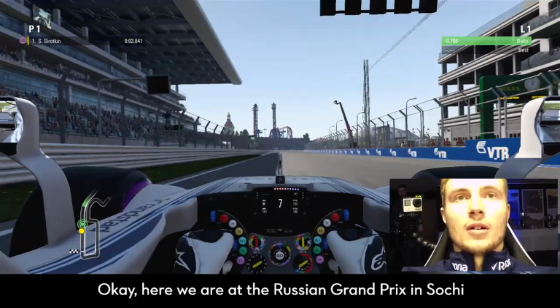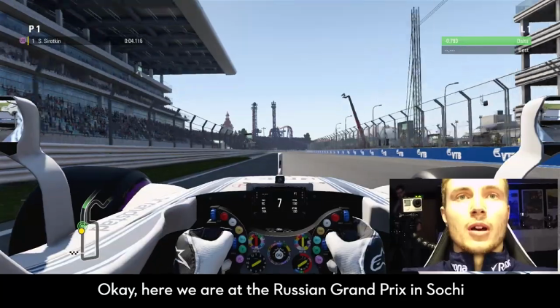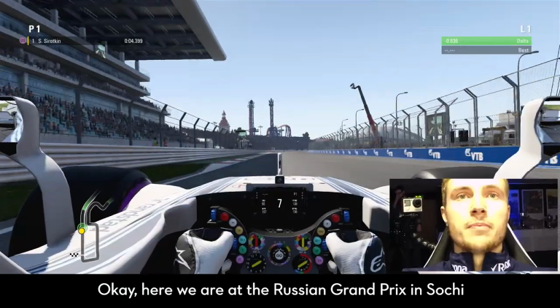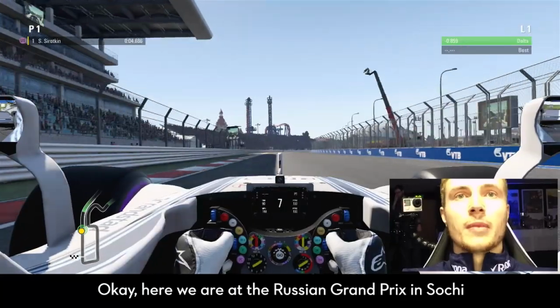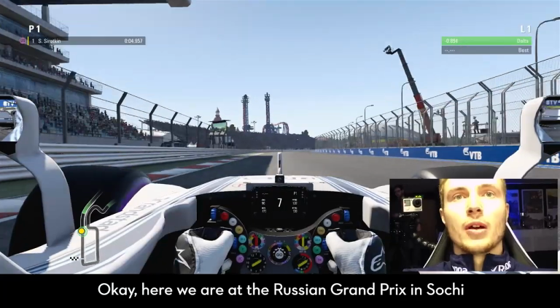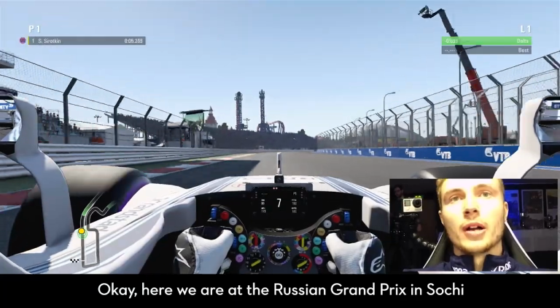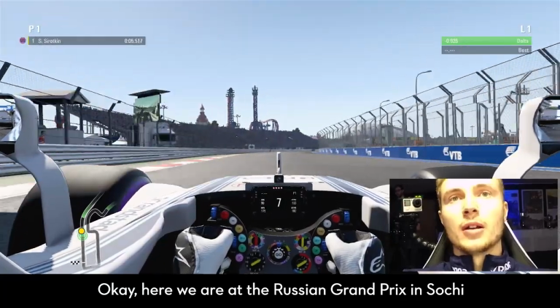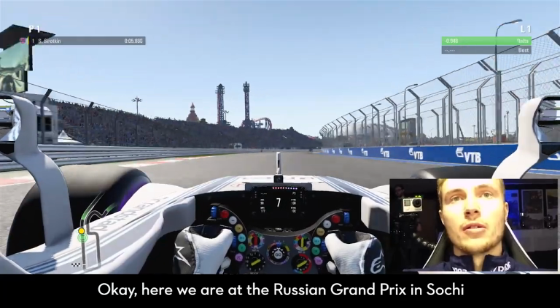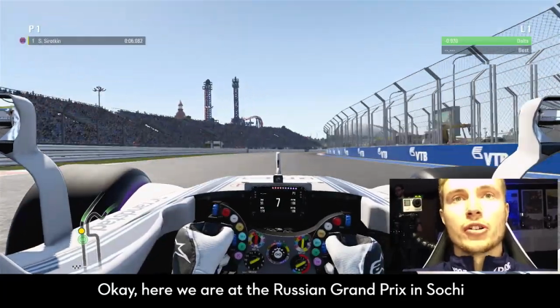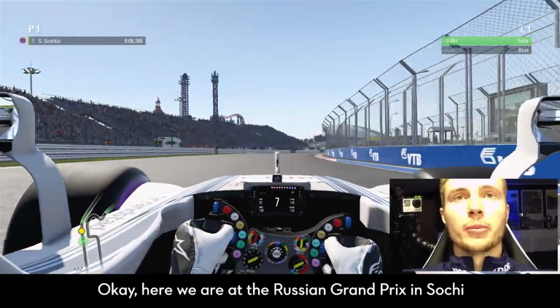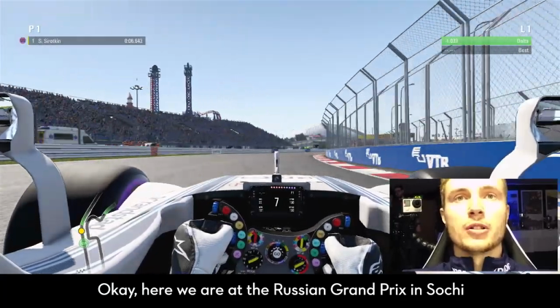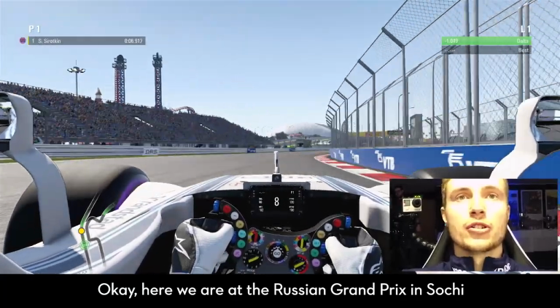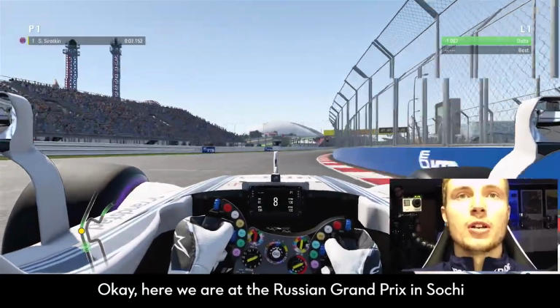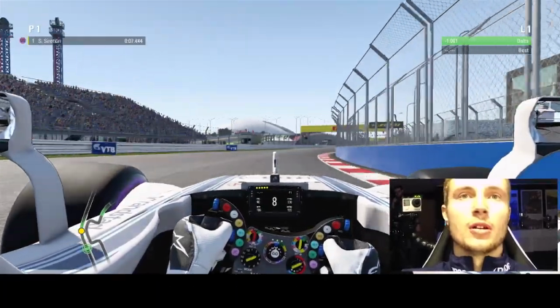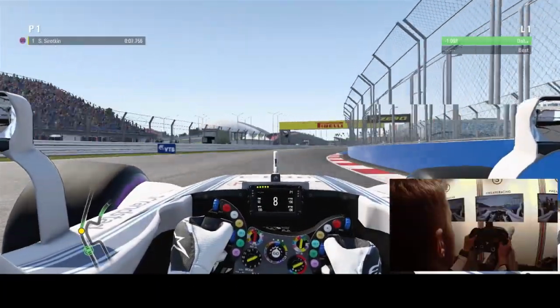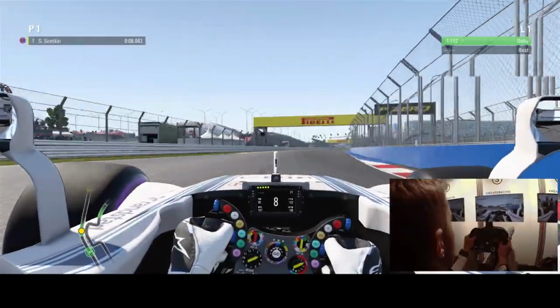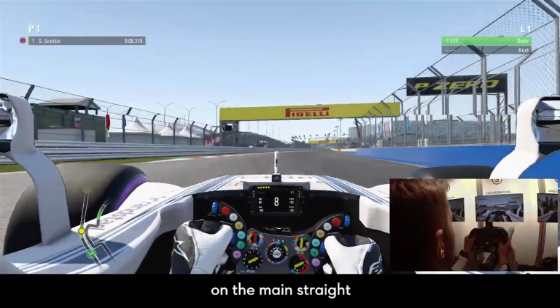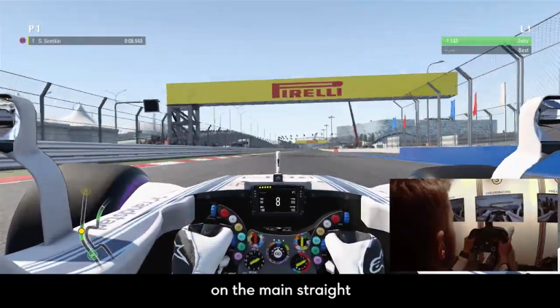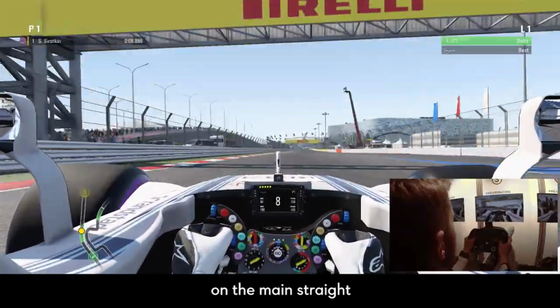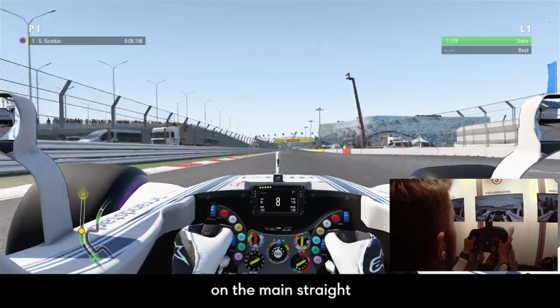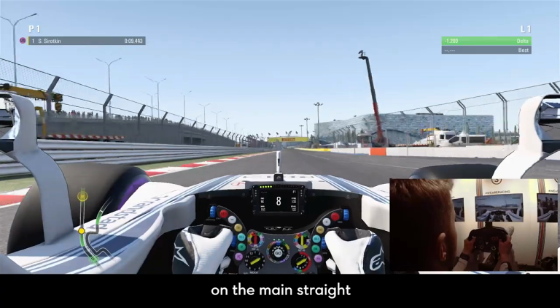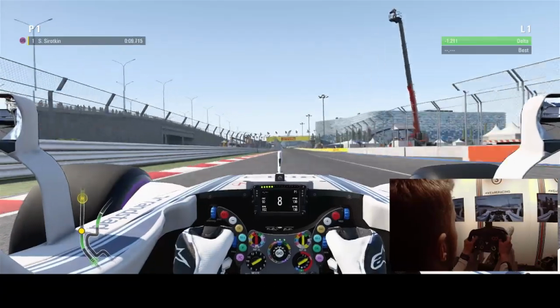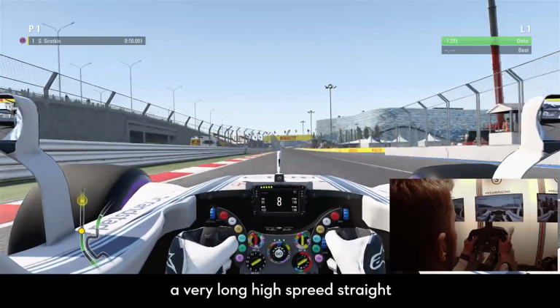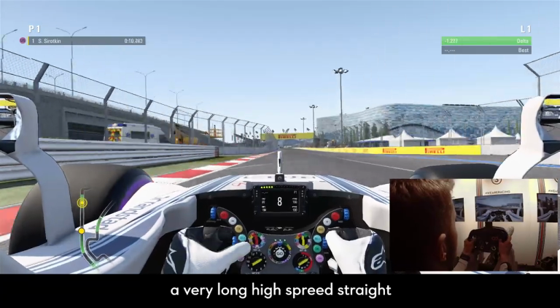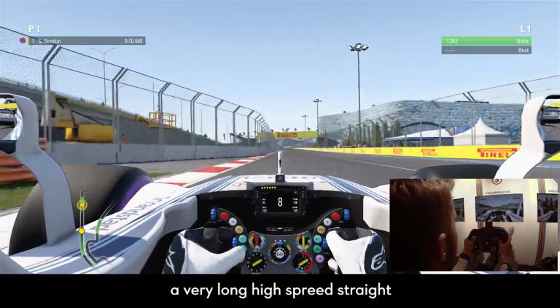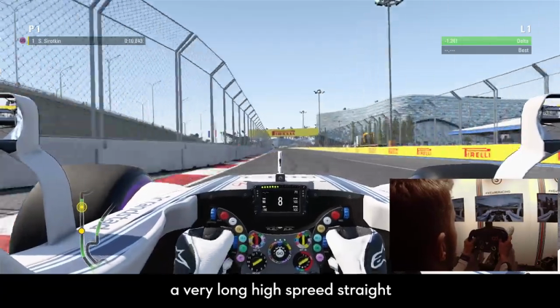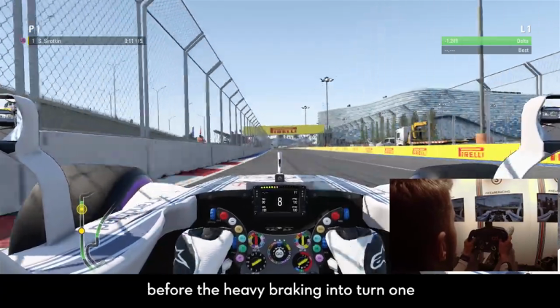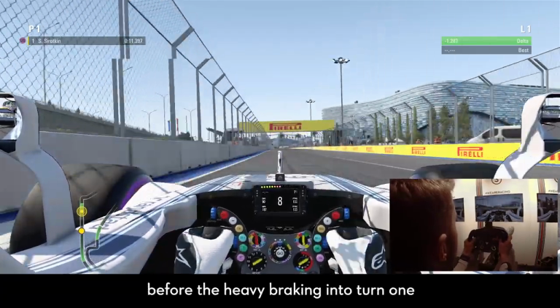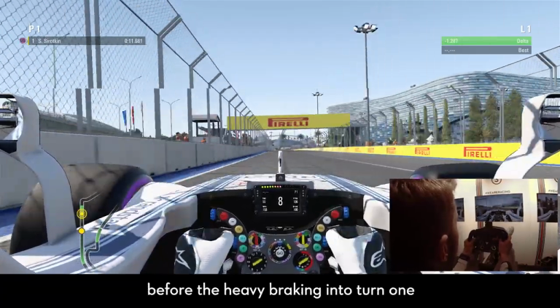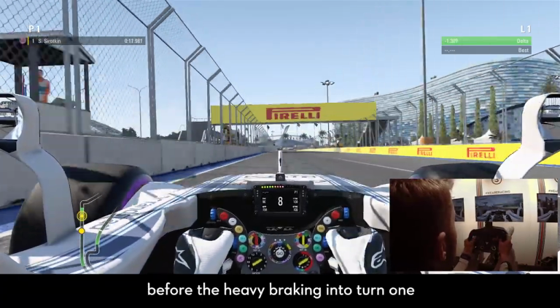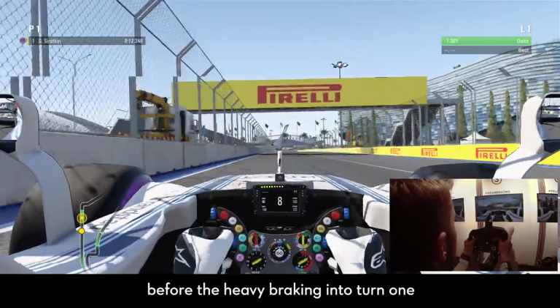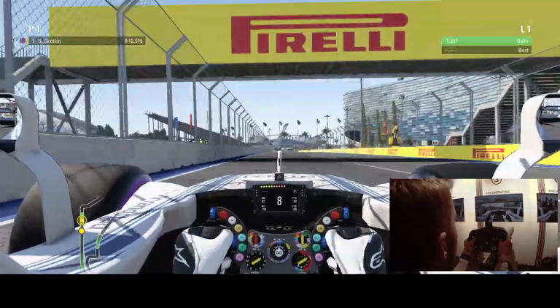Okay, here we are in the Russian Grand Prix in Sochi. On the main straight, a very long high-speed straight before the heavy braking in turn one.